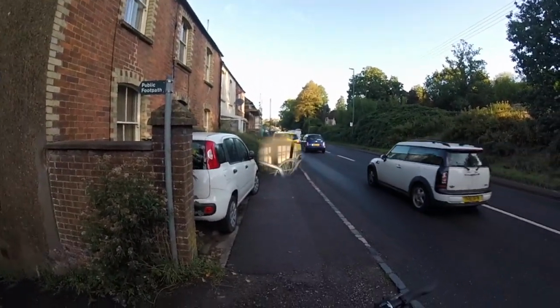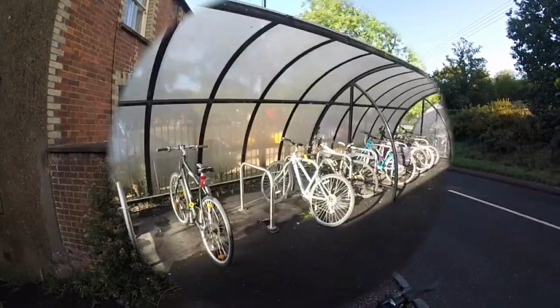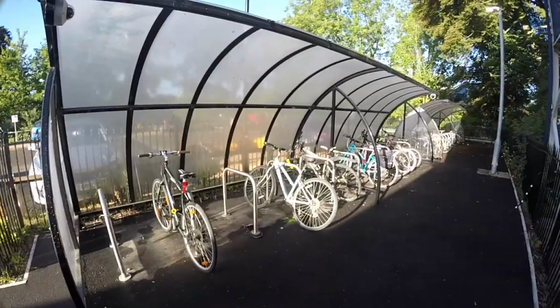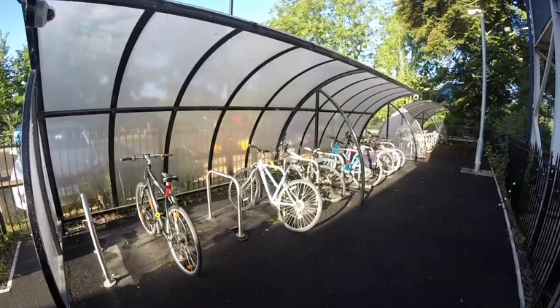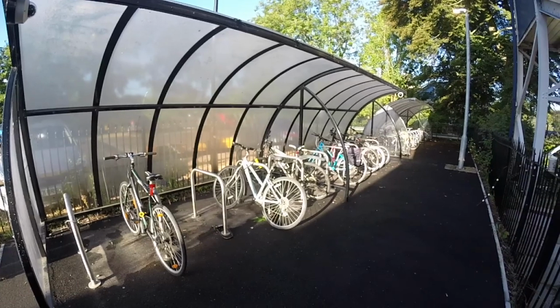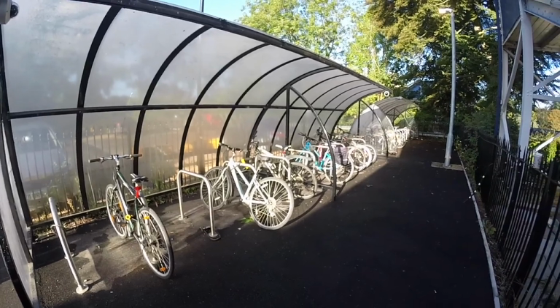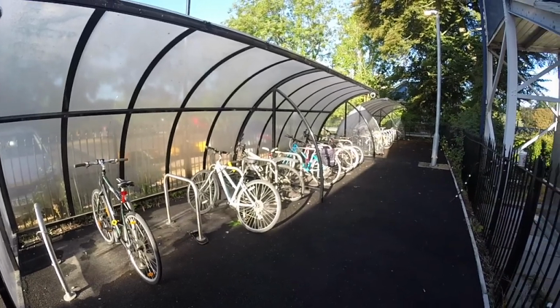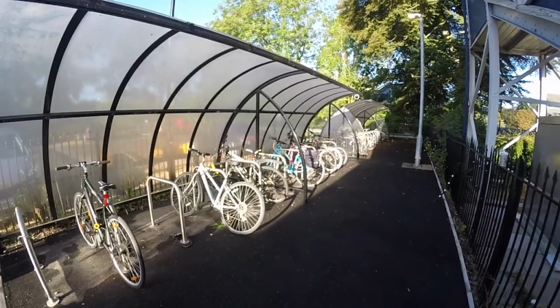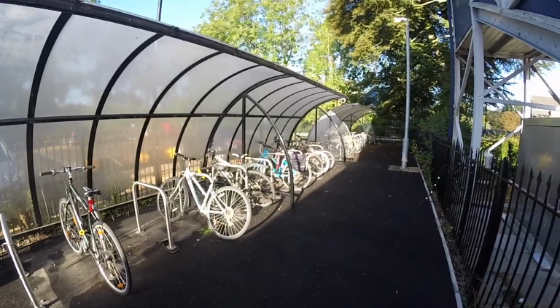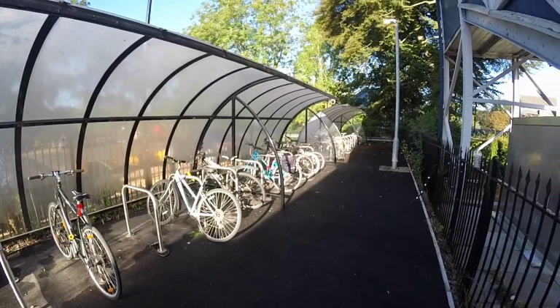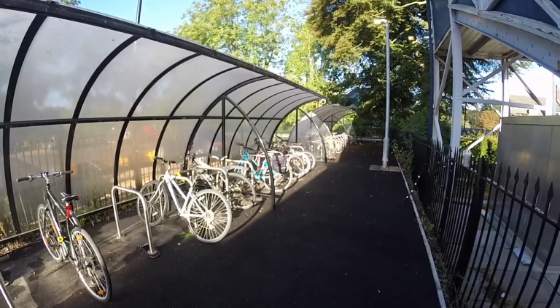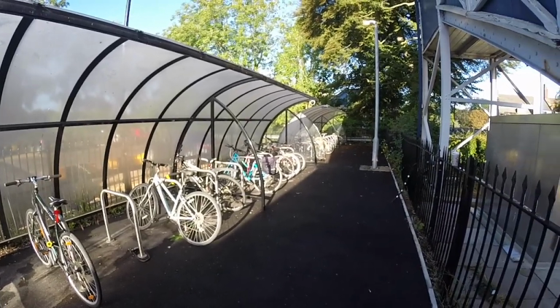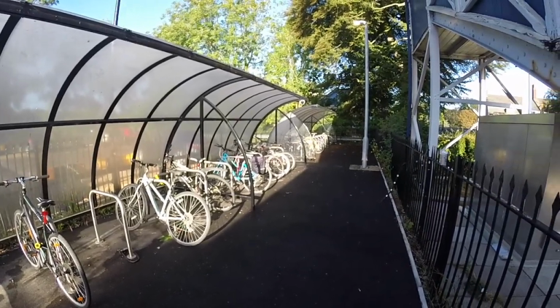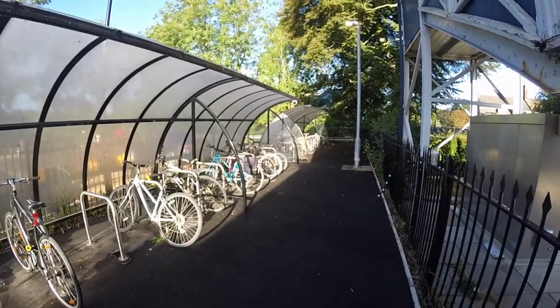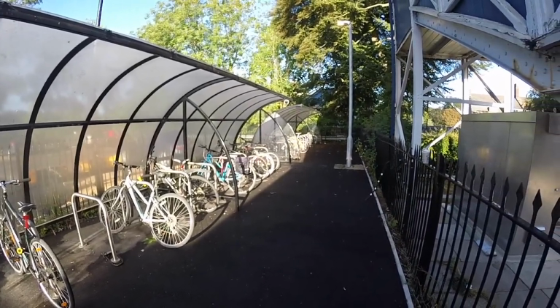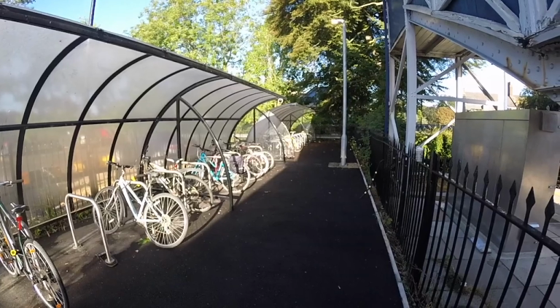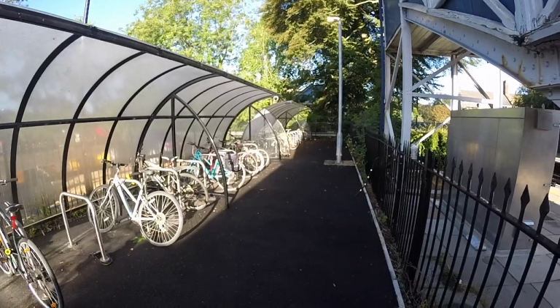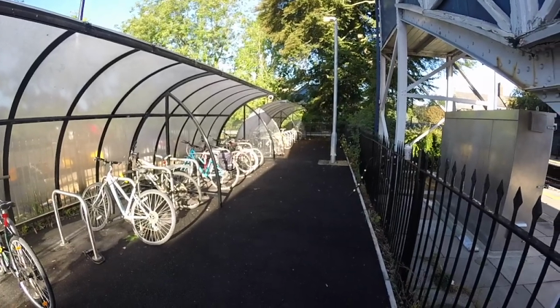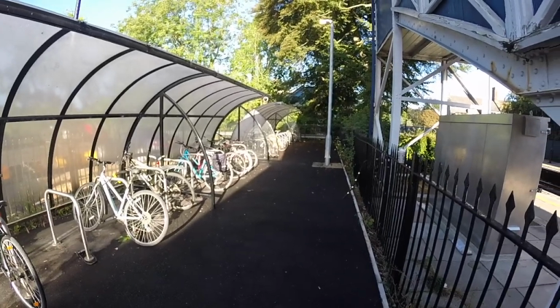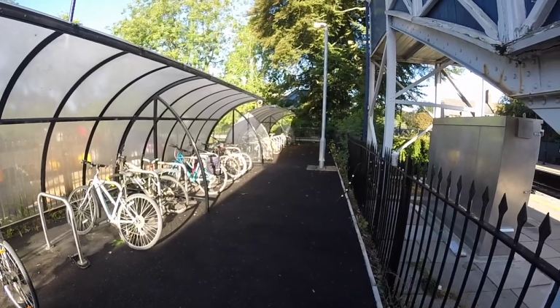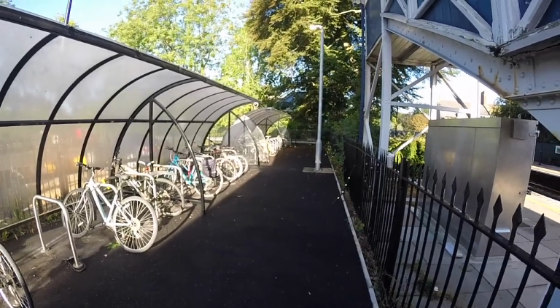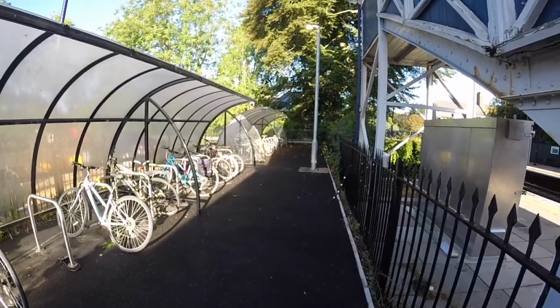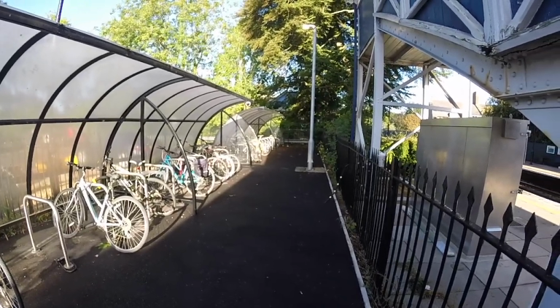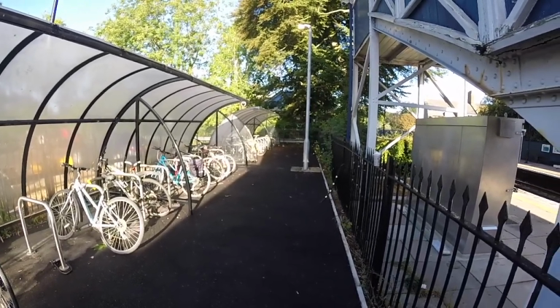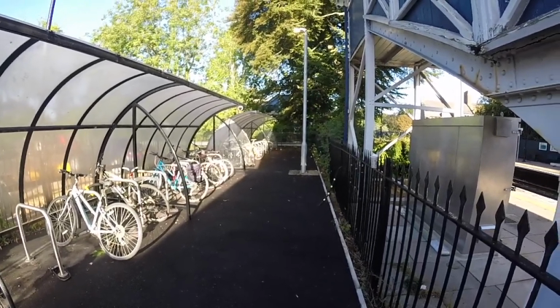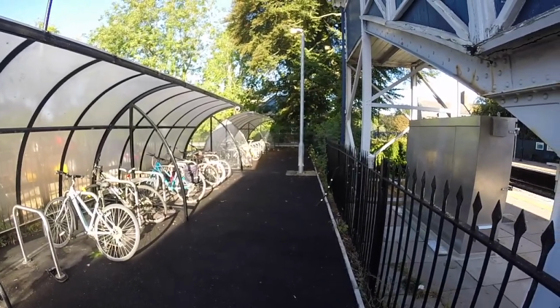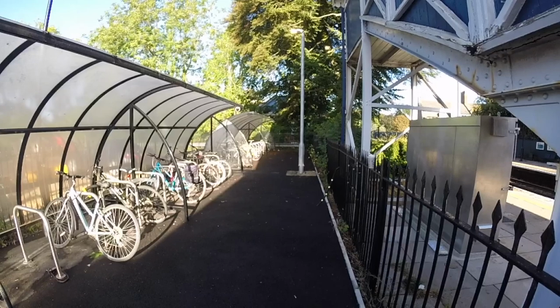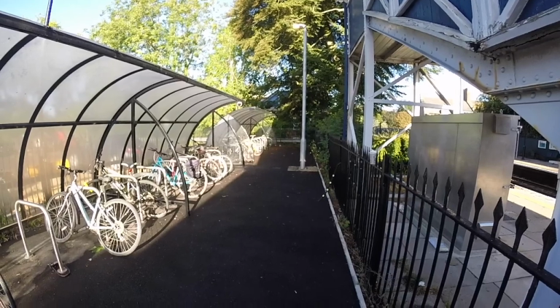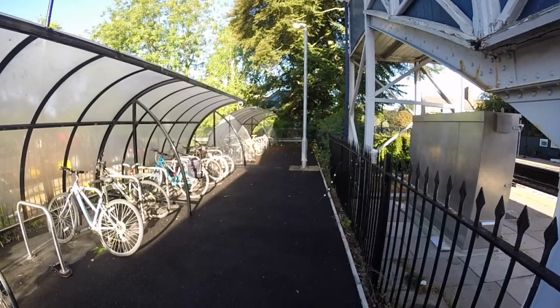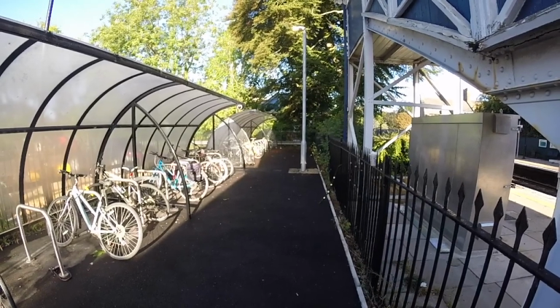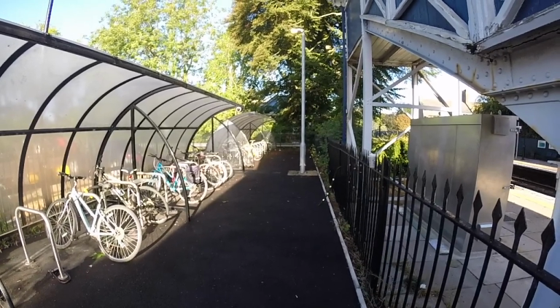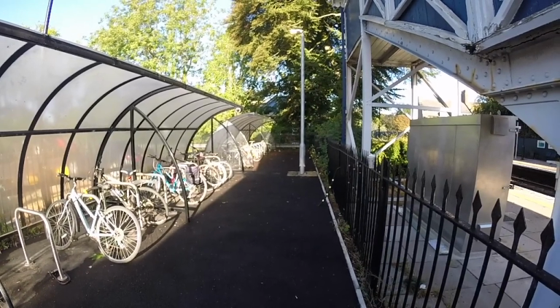Just to finish on a positive: I did get back to Stroud Station. These are the new cycle storage facilities, which are undercover and secure. So maybe there is some hope that cycling and pedestrian infrastructure will improve.